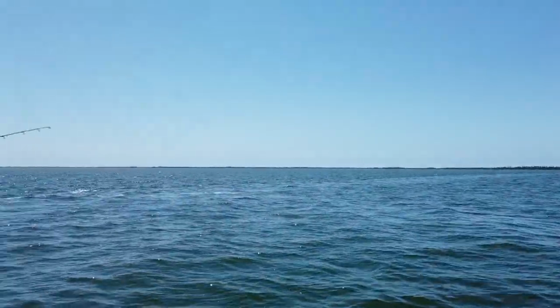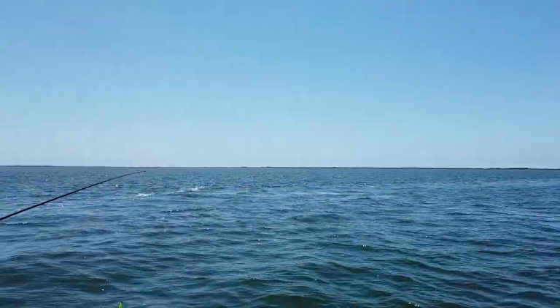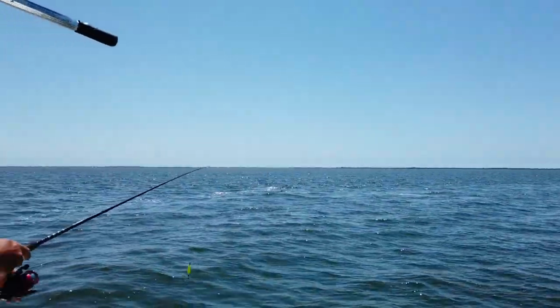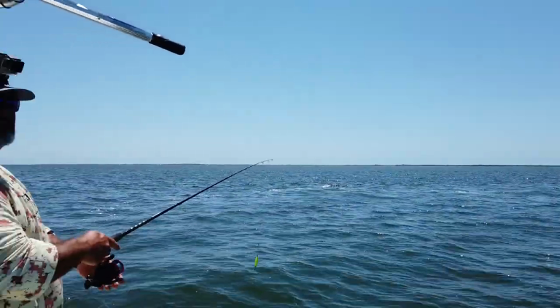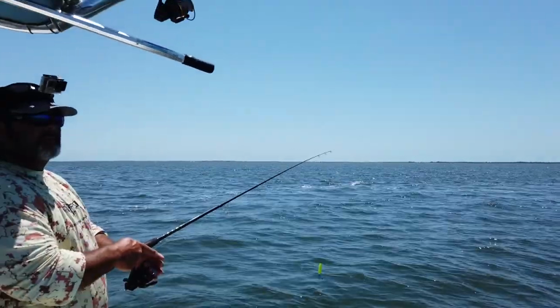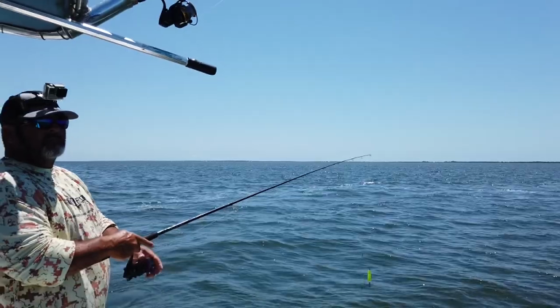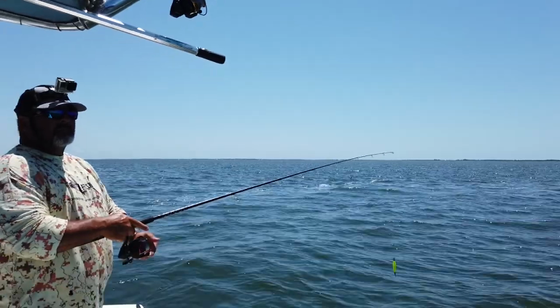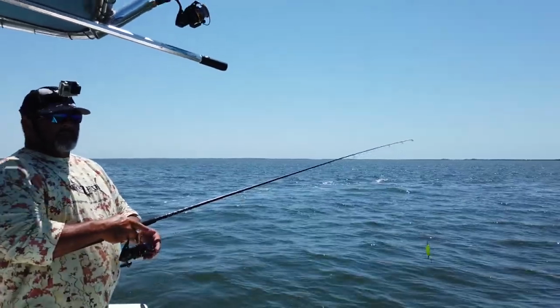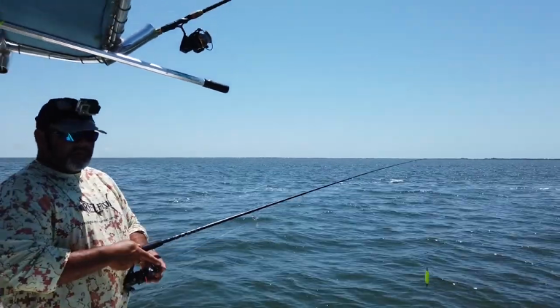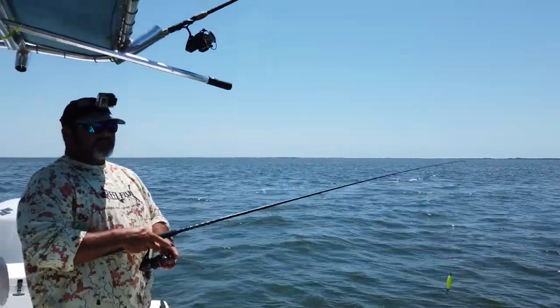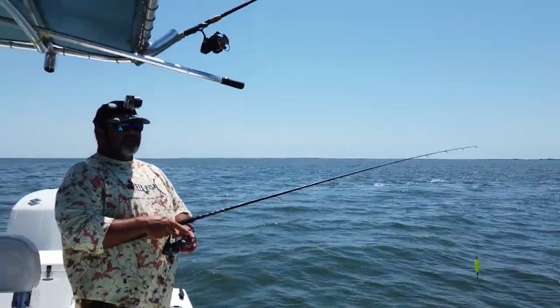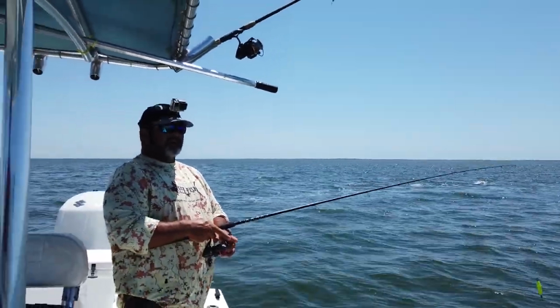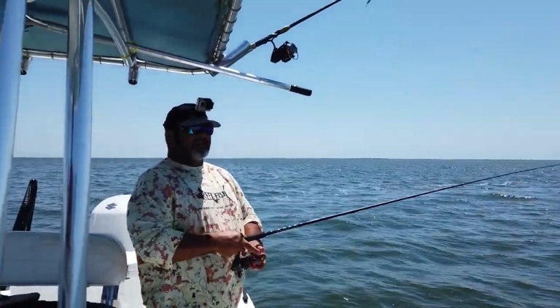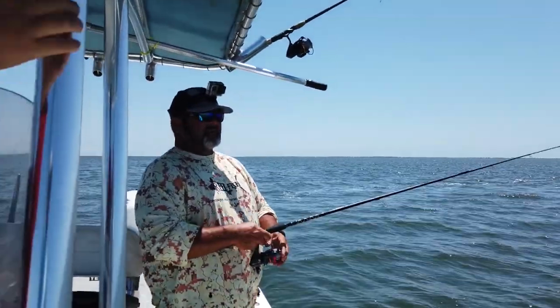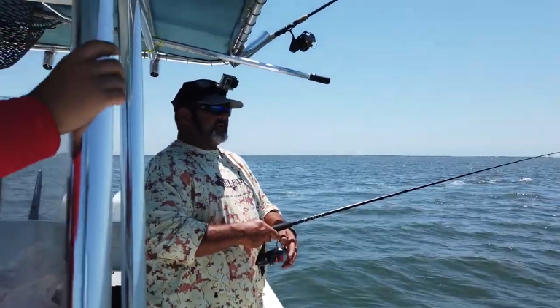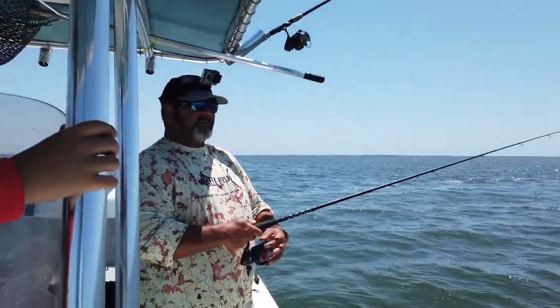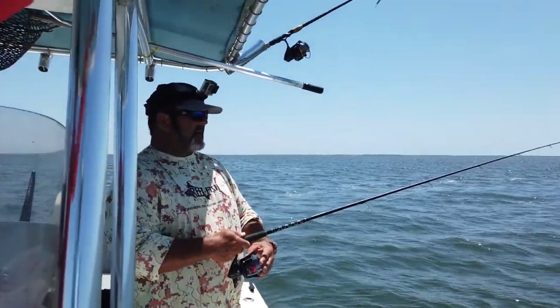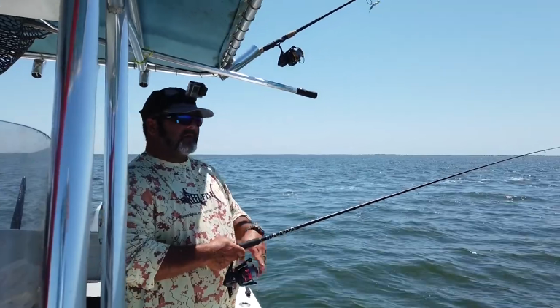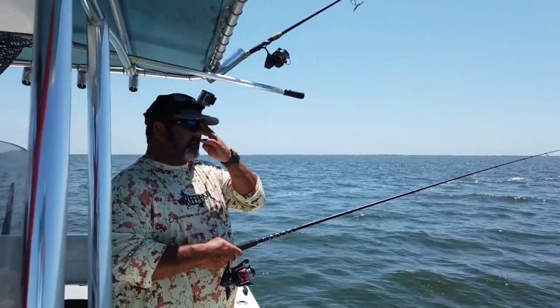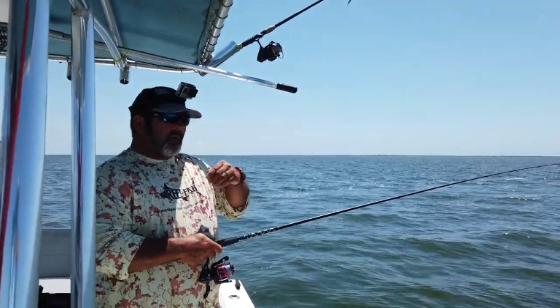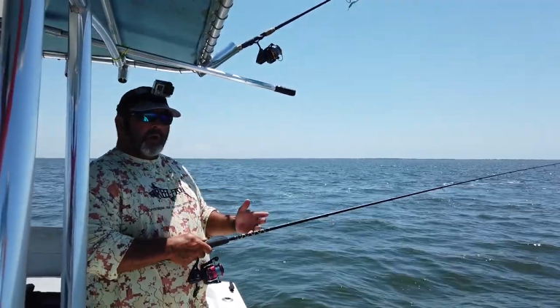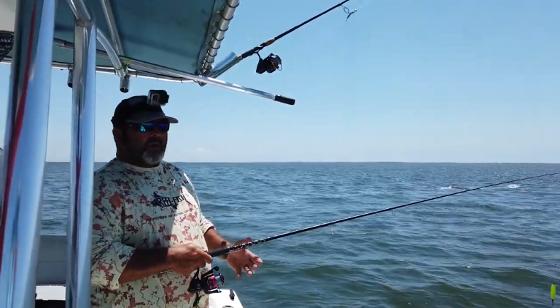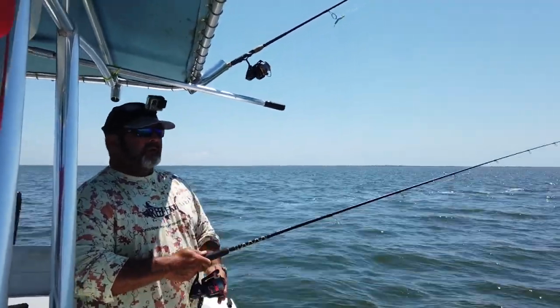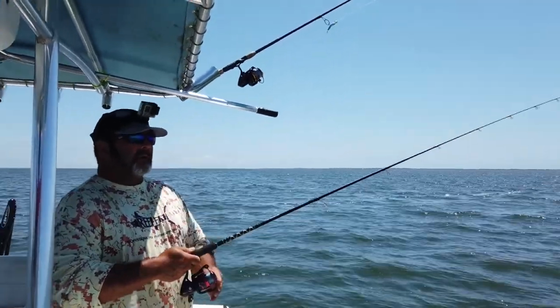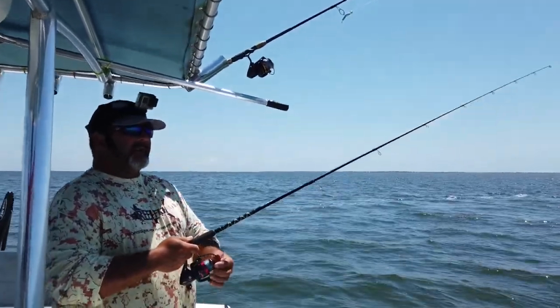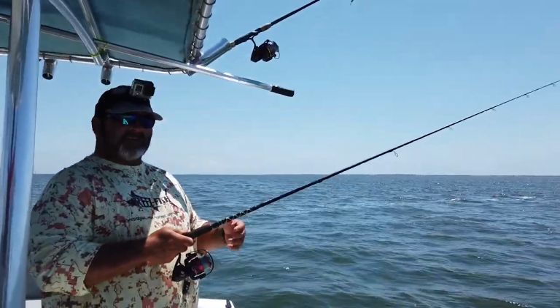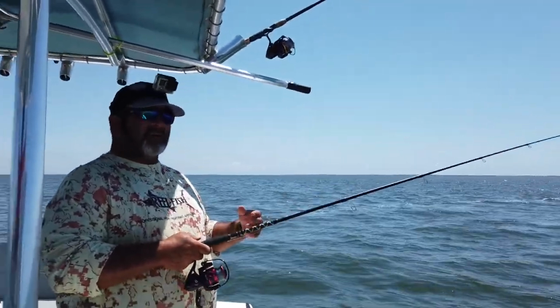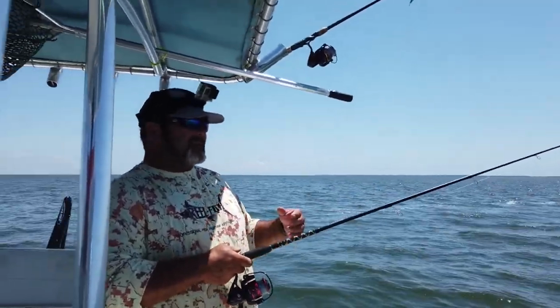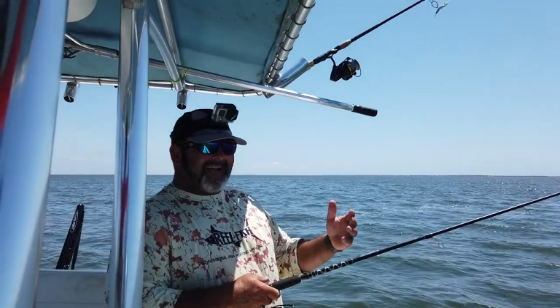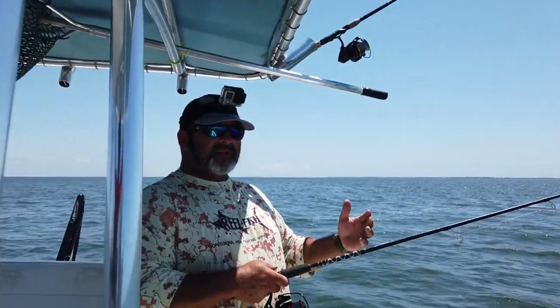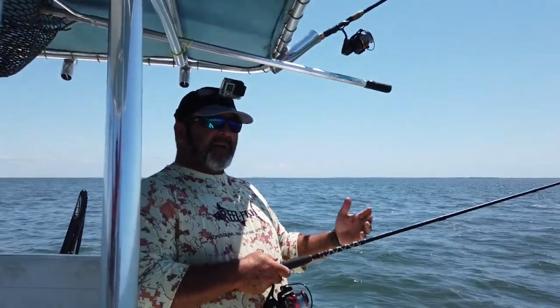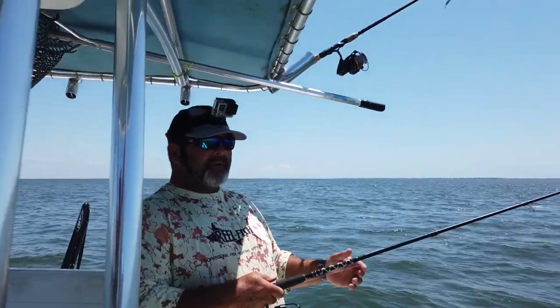Alright Jack, one of the things you like to do here is triple tail fish. Triple tail is one of my favorites. It's actually one of the easier fish for my clients to learn quickly. It is a sight fishing type of deal.